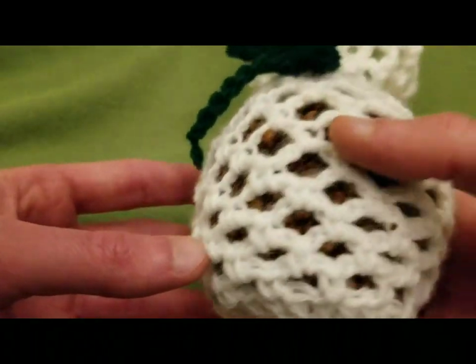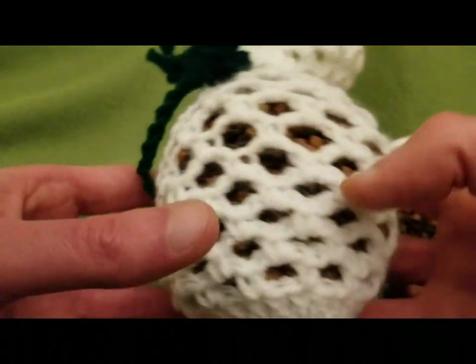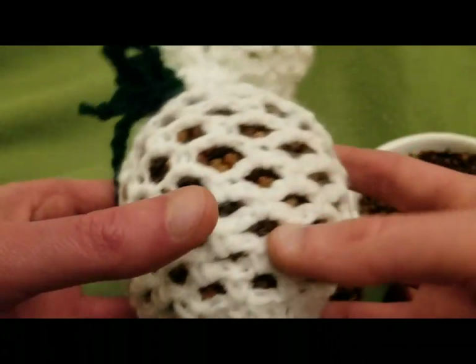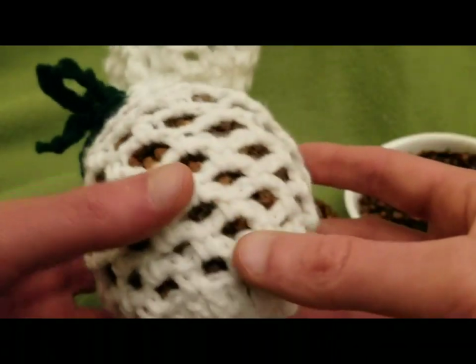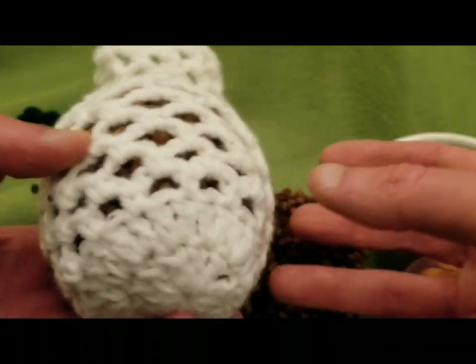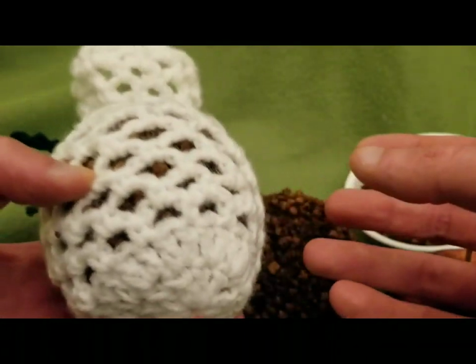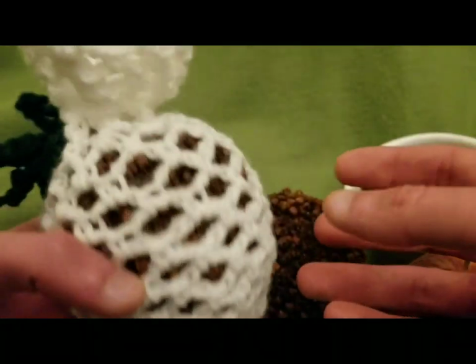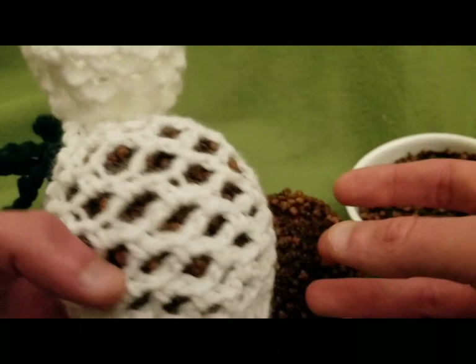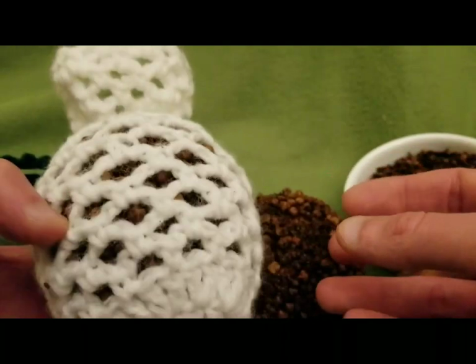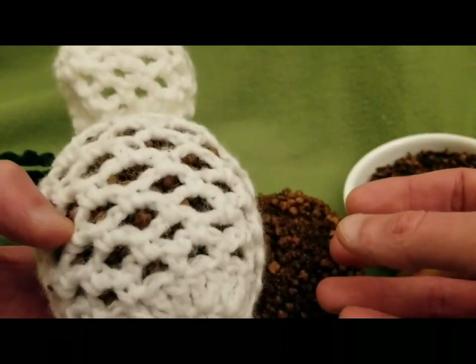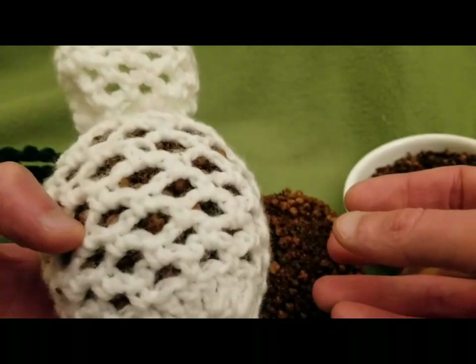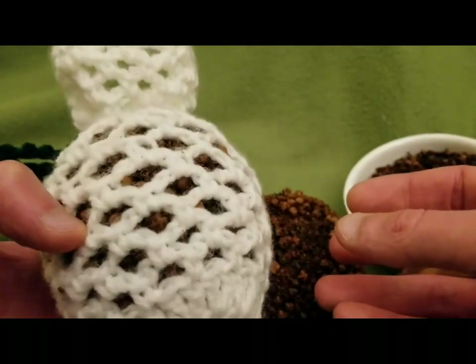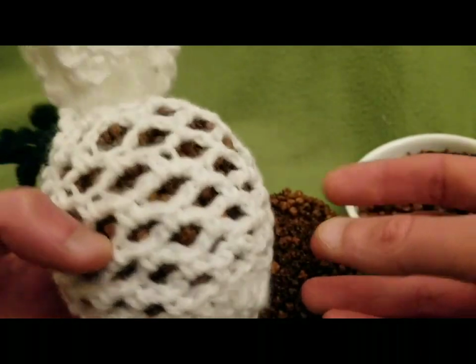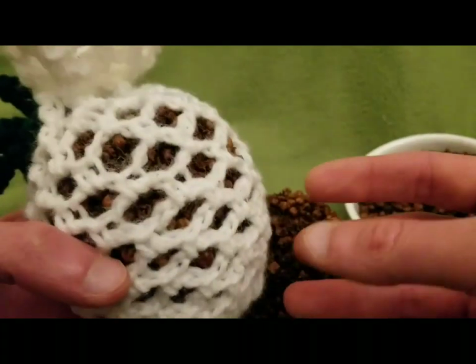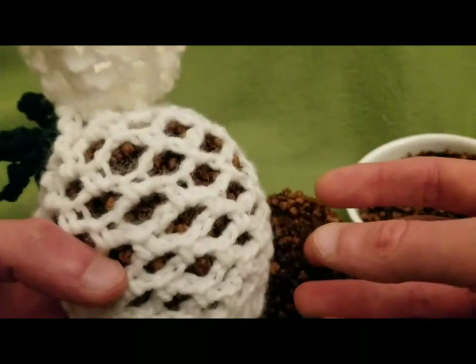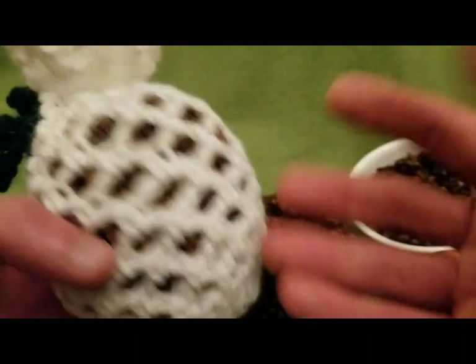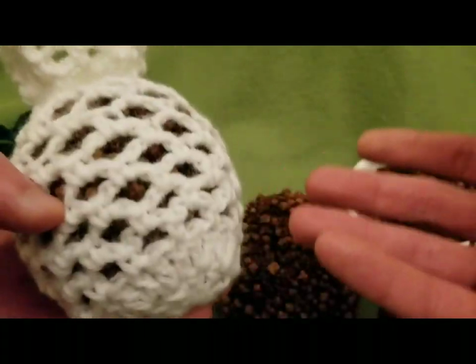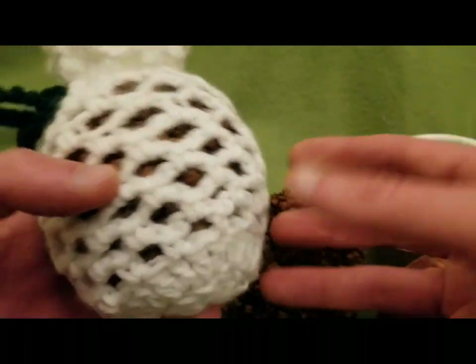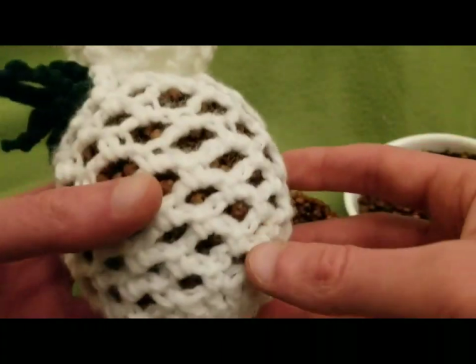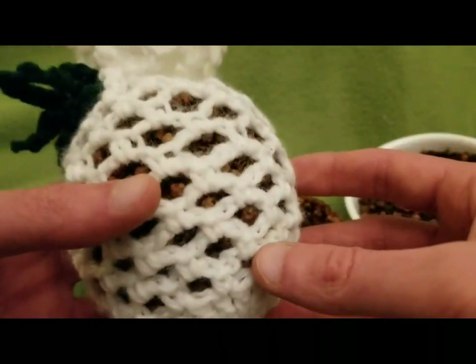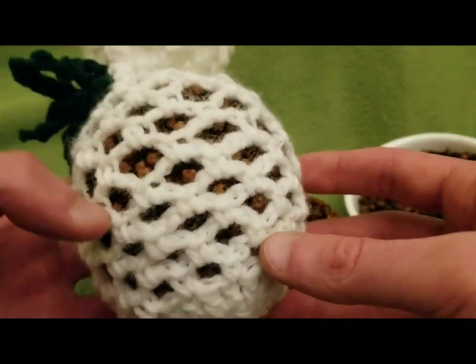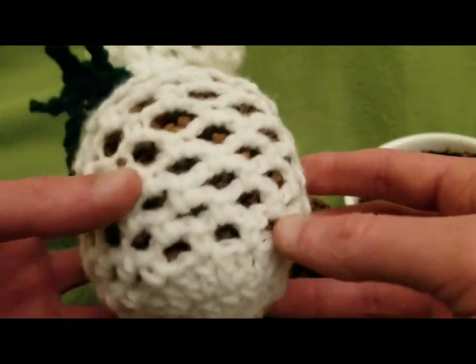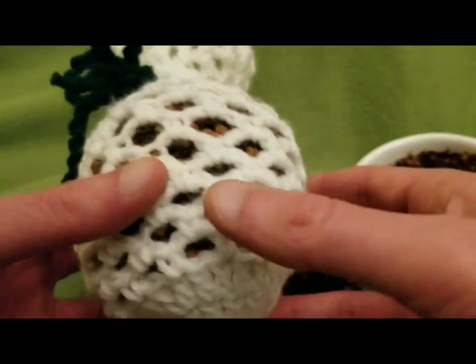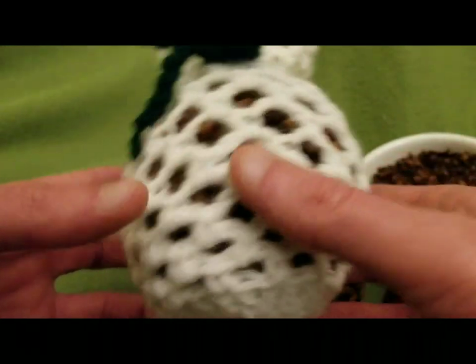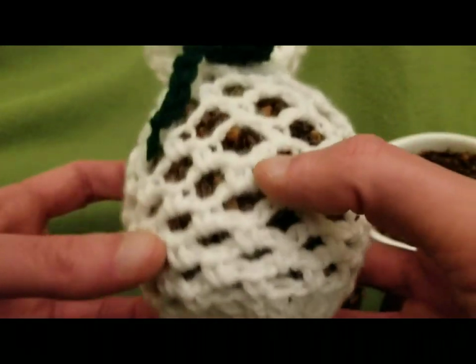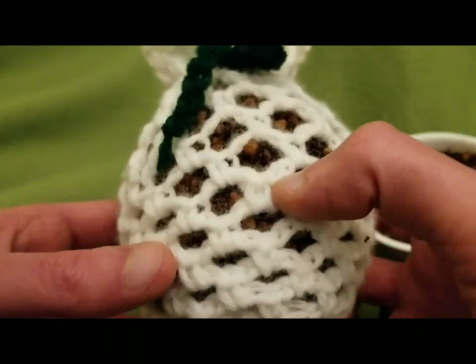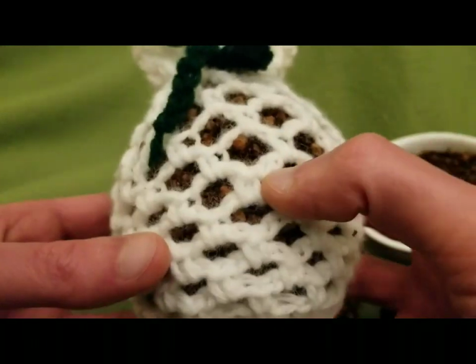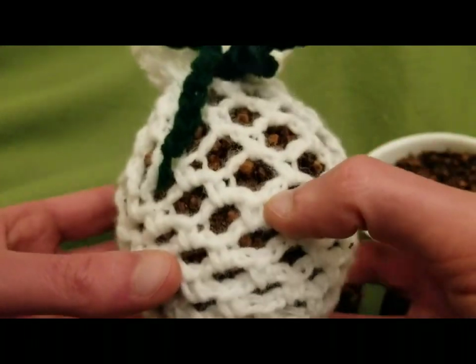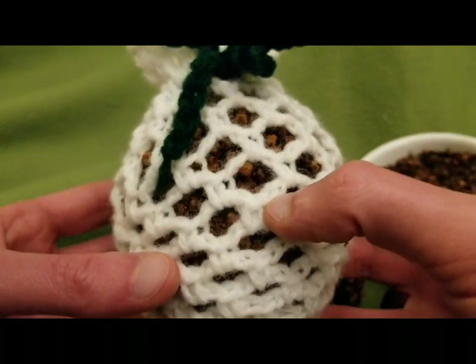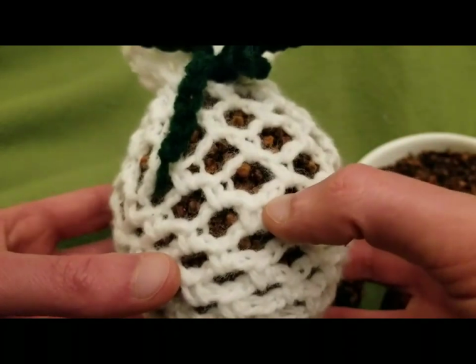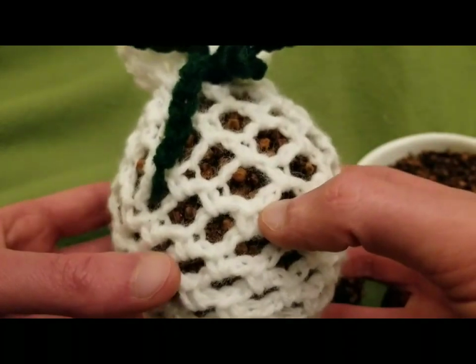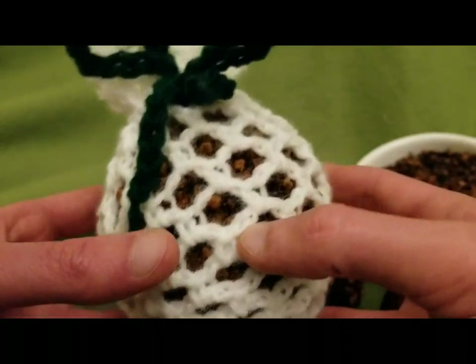When you want to make another pomander, you can take out the old one and put in a new one. This really doesn't take up a lot of yarn, so it's a really easy craft.